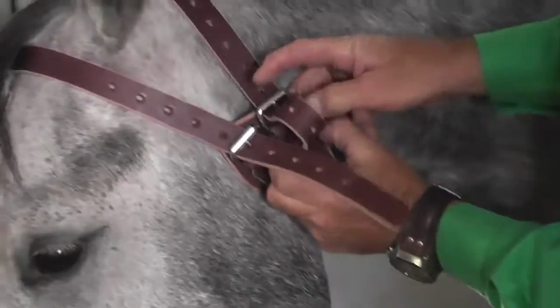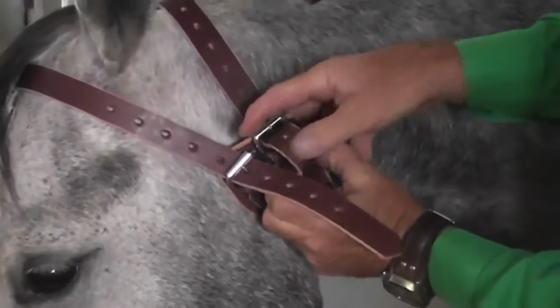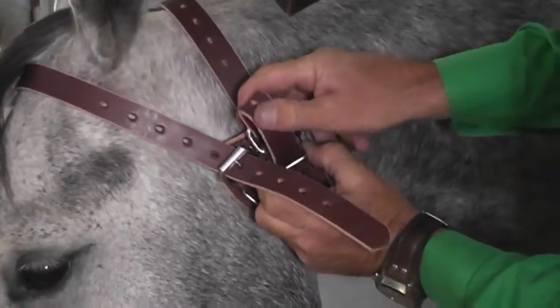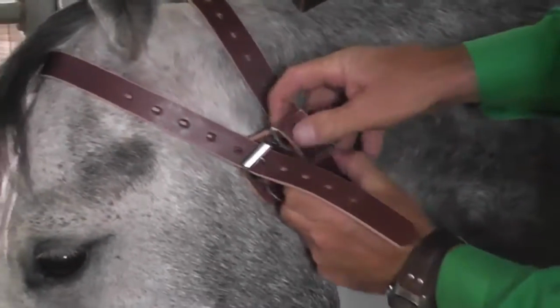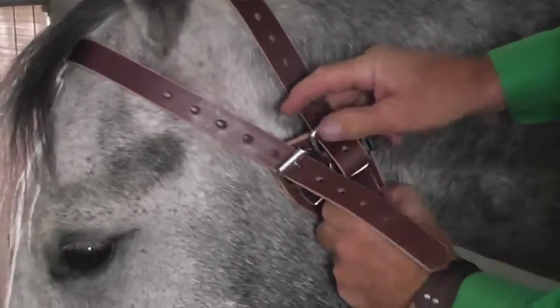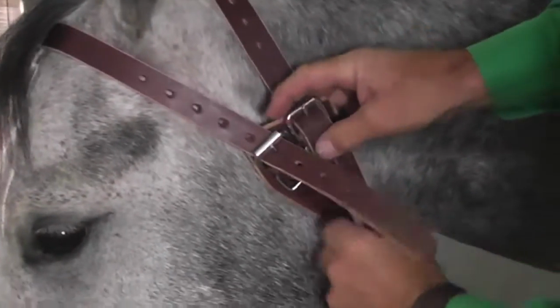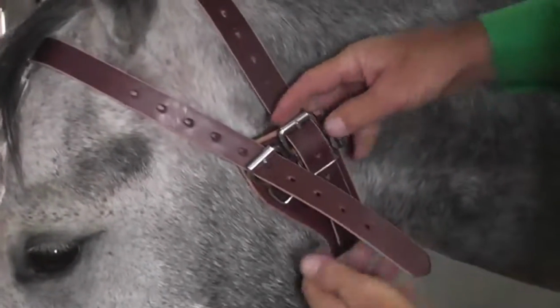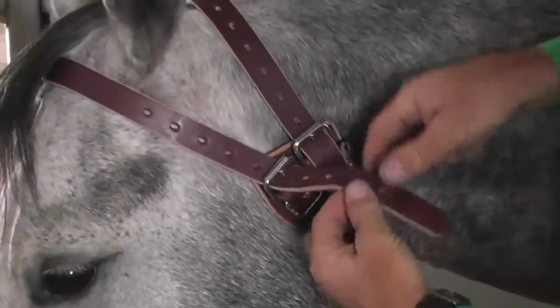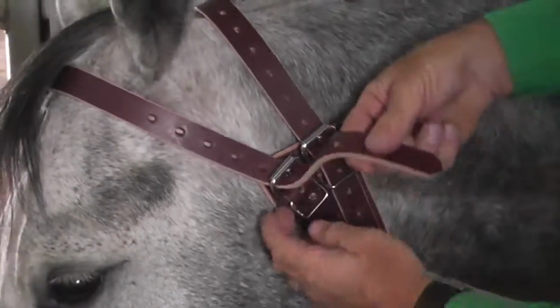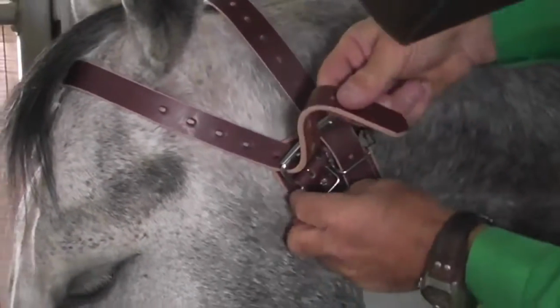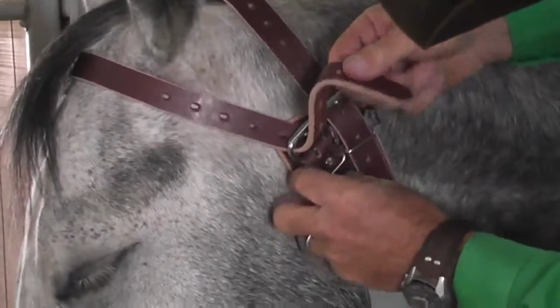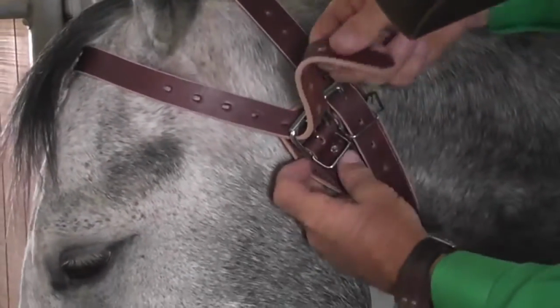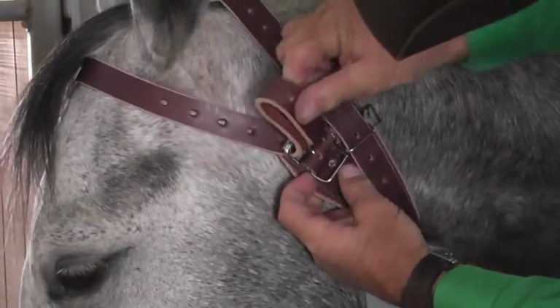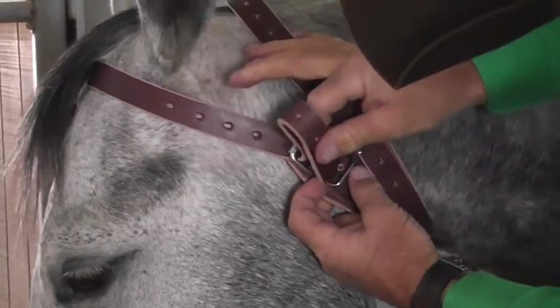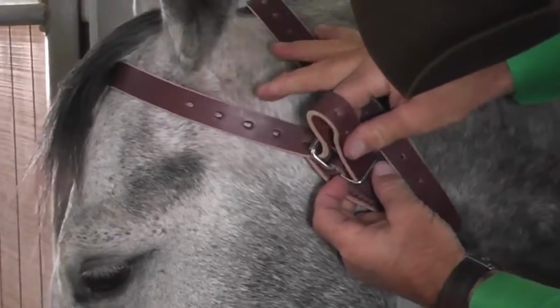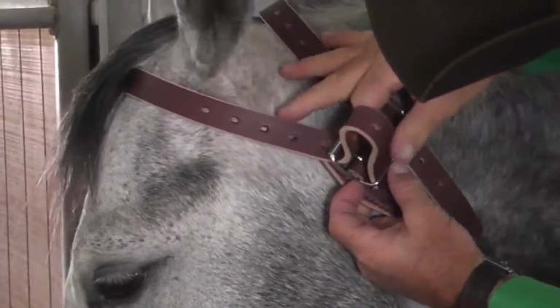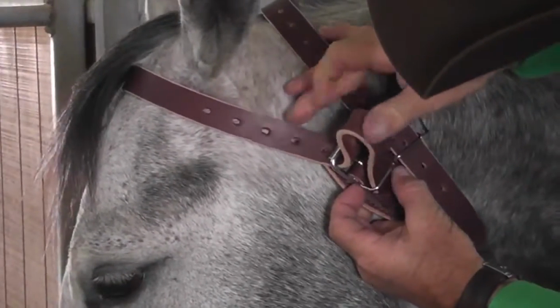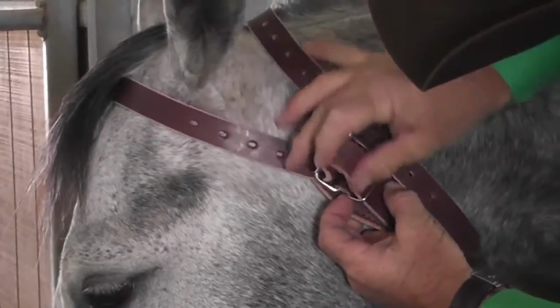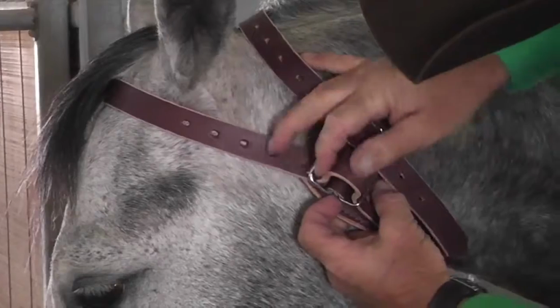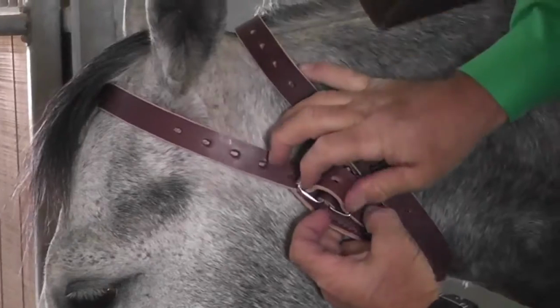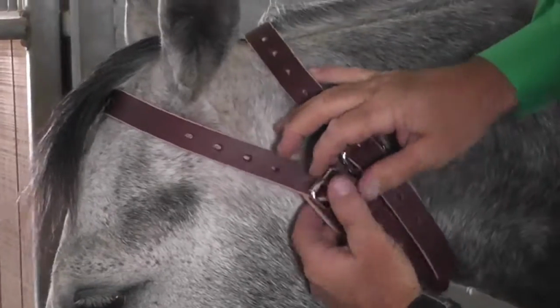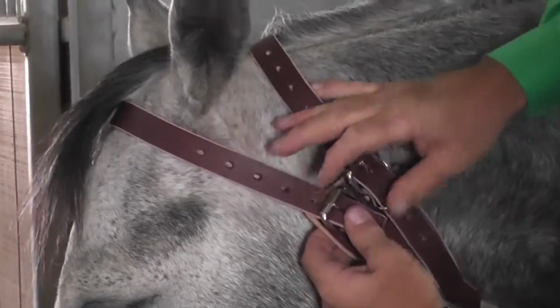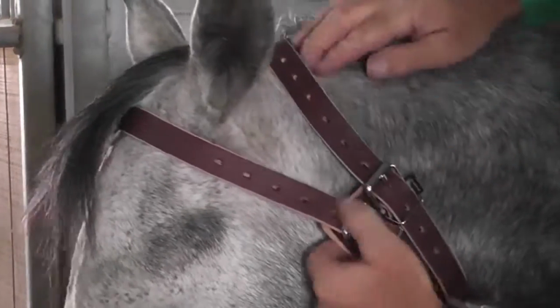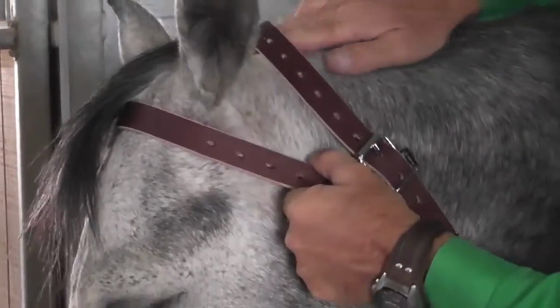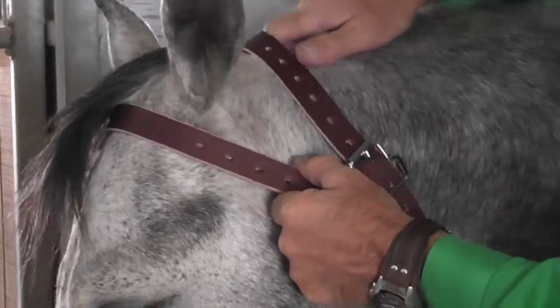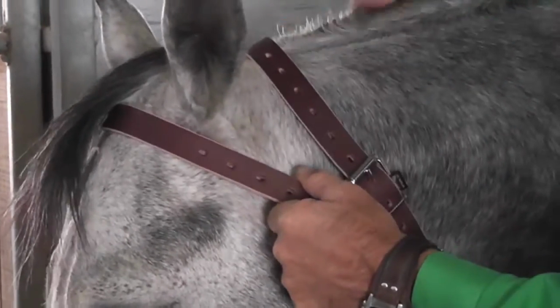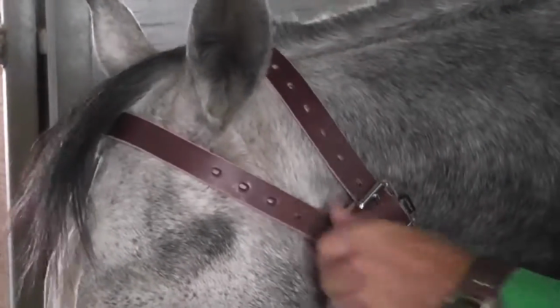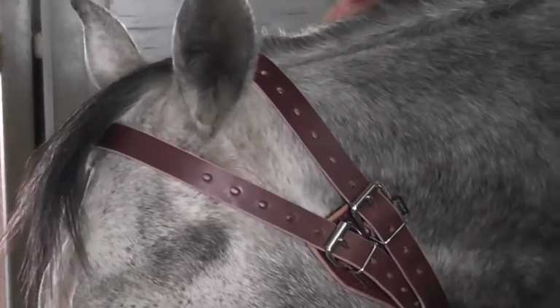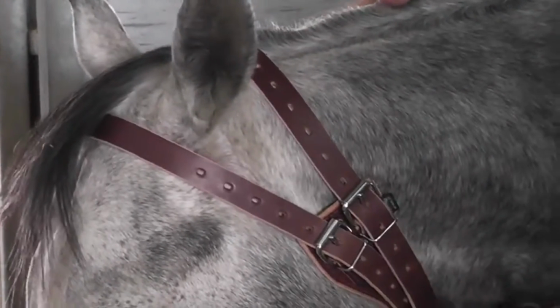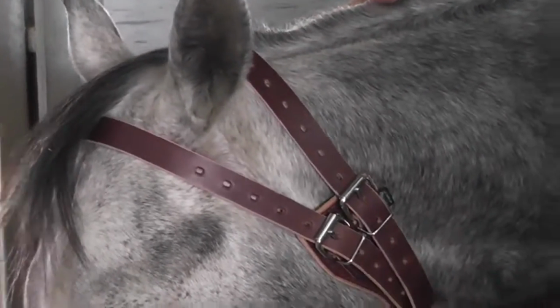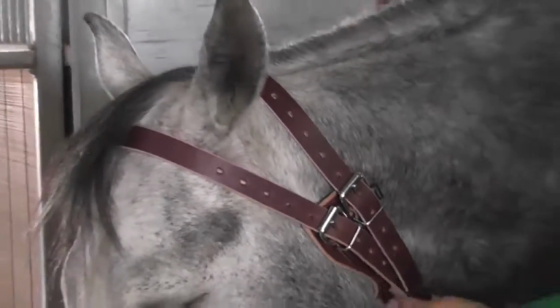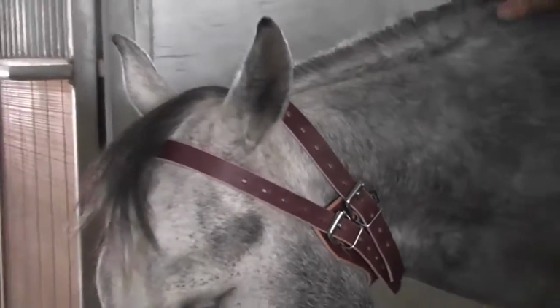And then tuck the tails in the keepers, and you're good to go.